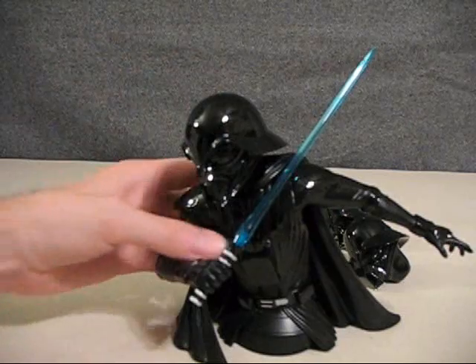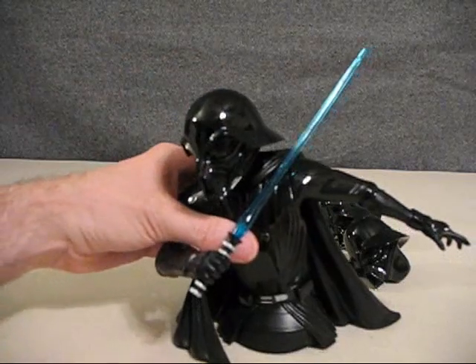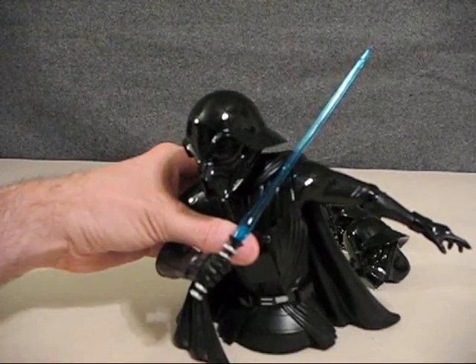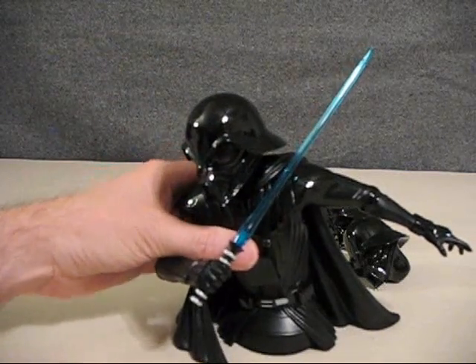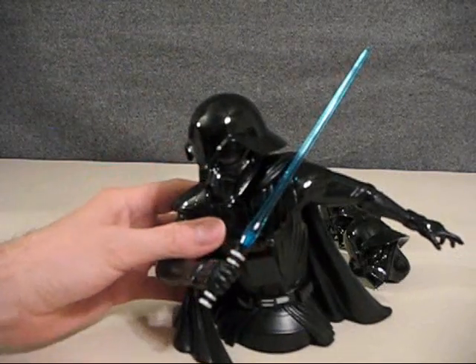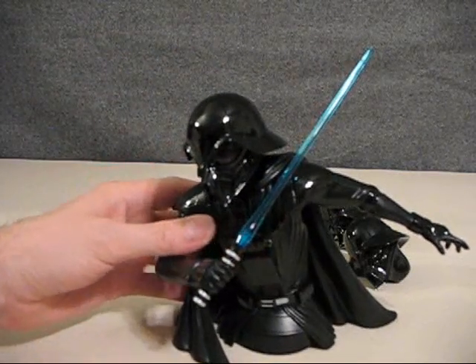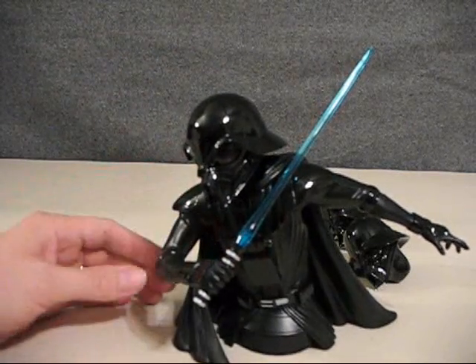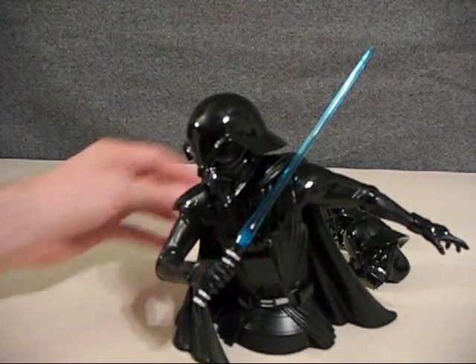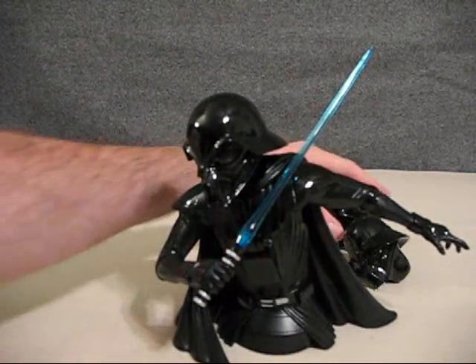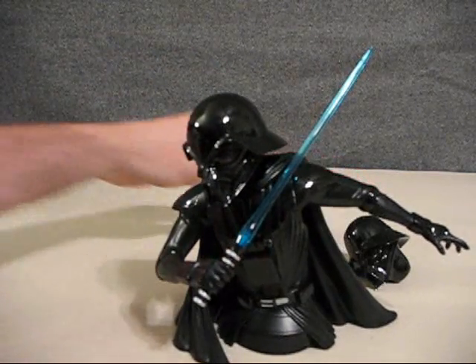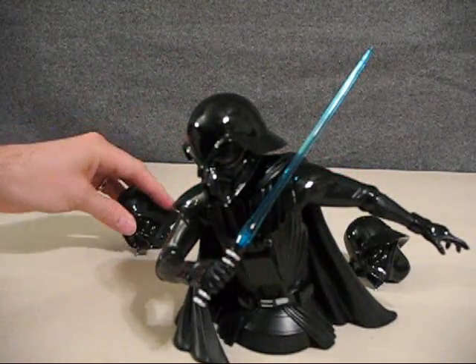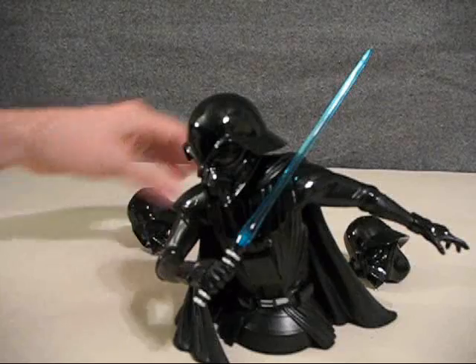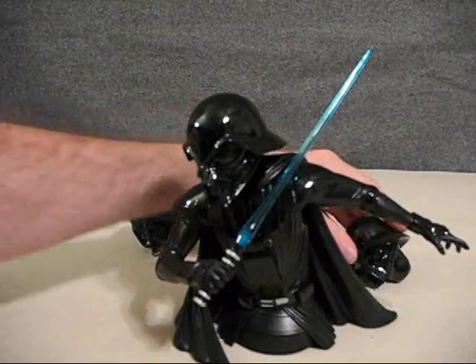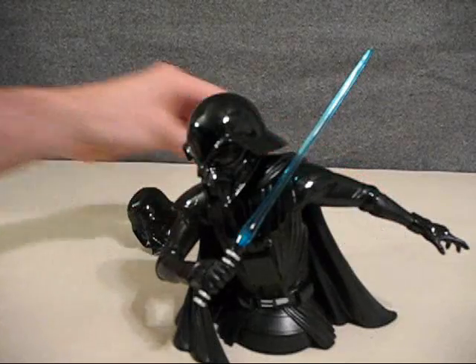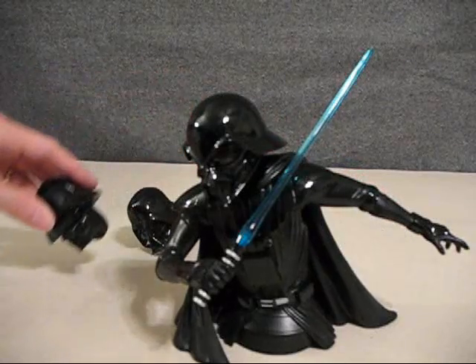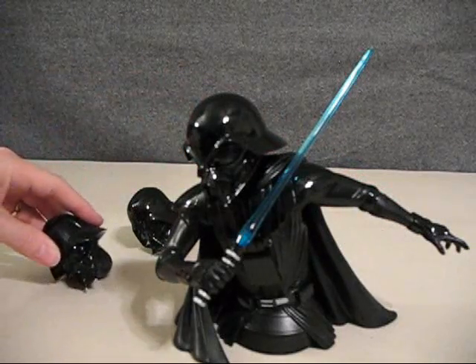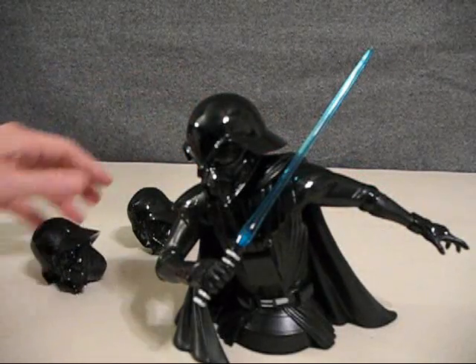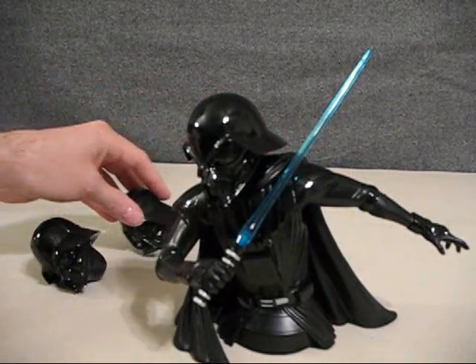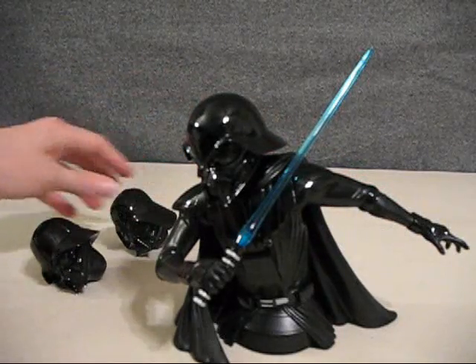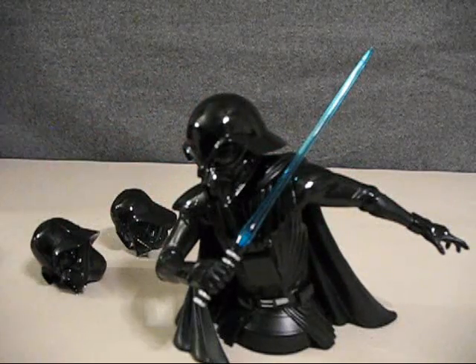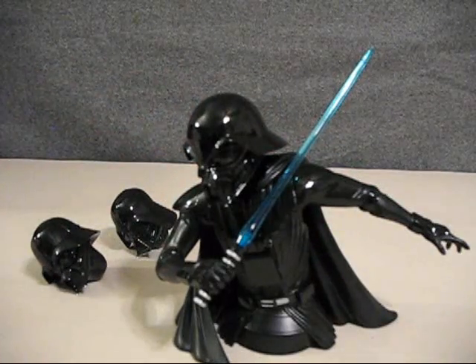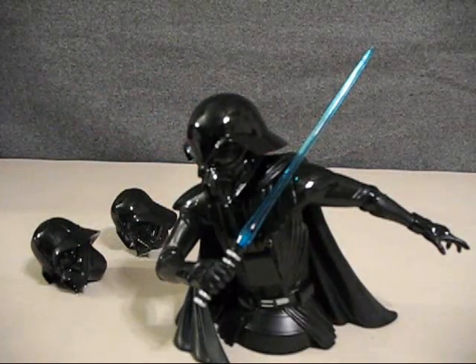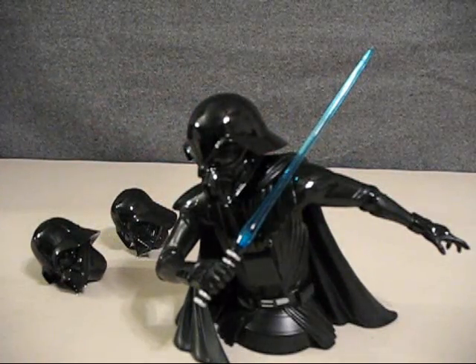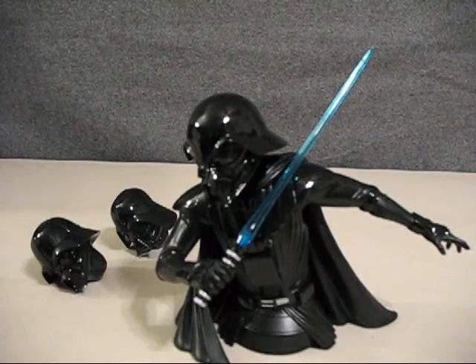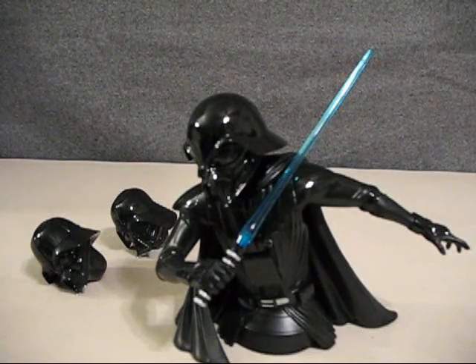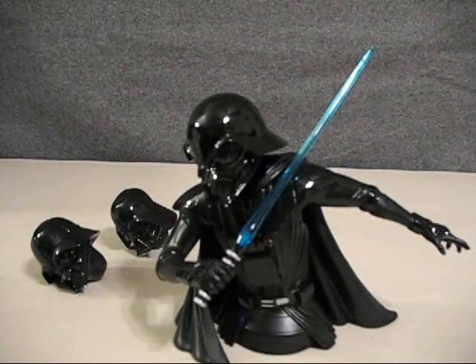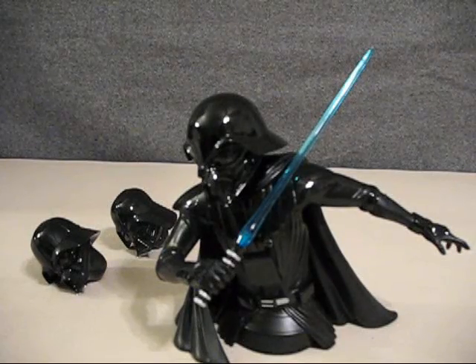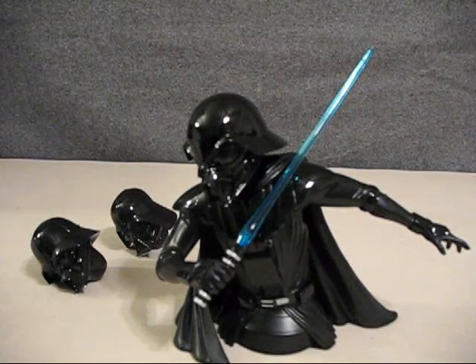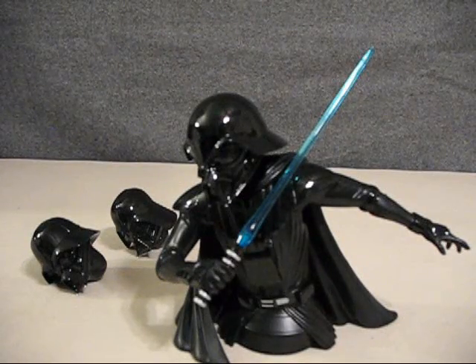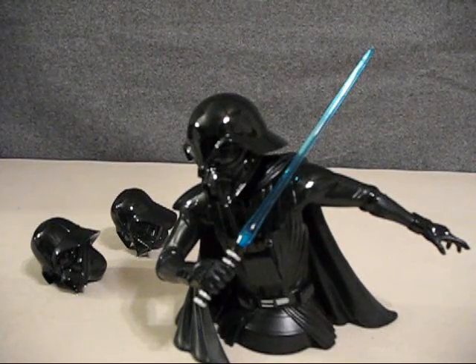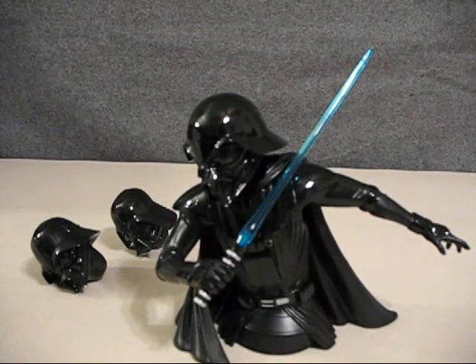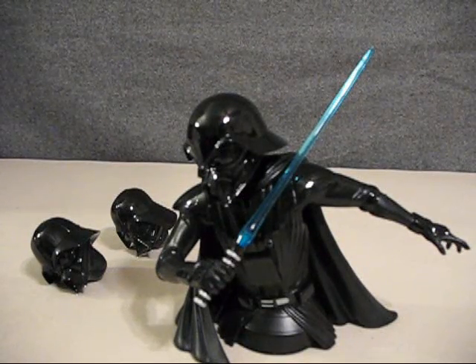It has good weight, good detail, and the three interchangeable helmets. That does it for this review of the McQuarrie Concepts Darth Vader Mini Bust.